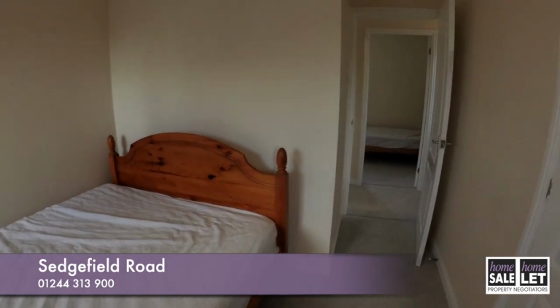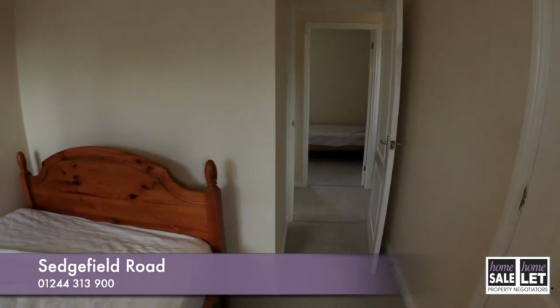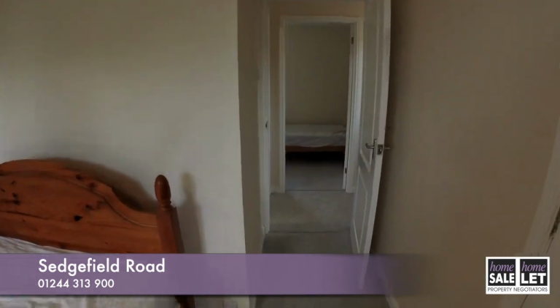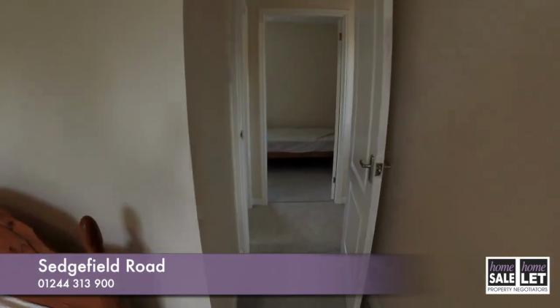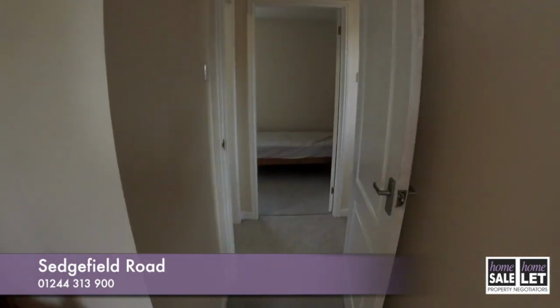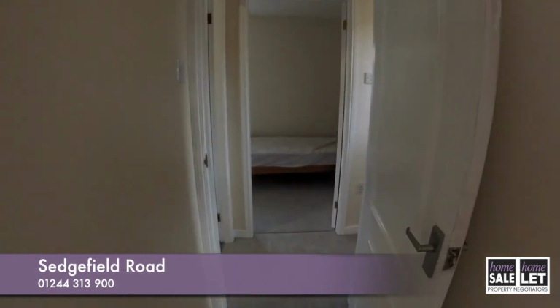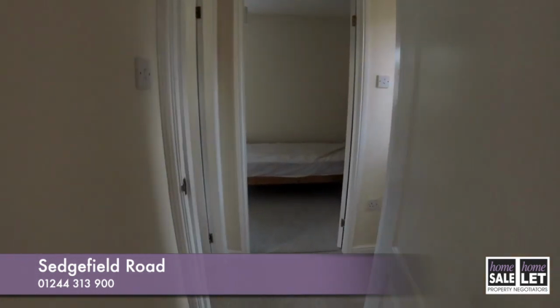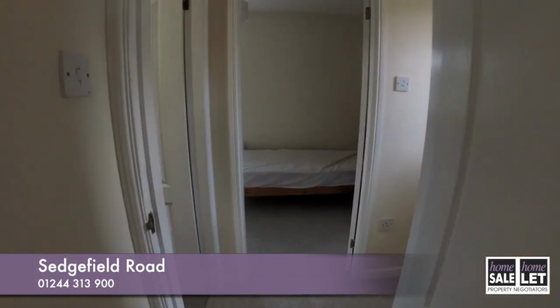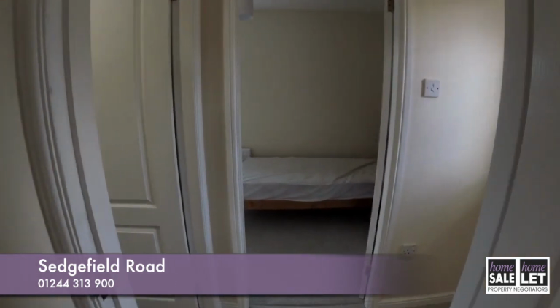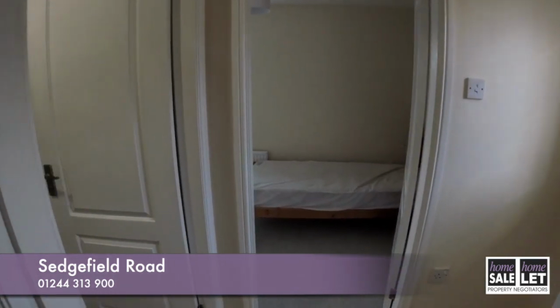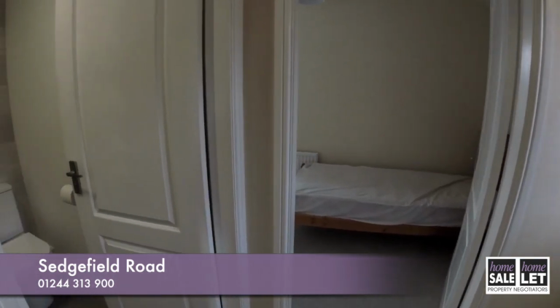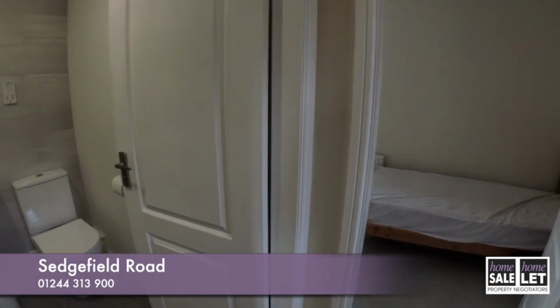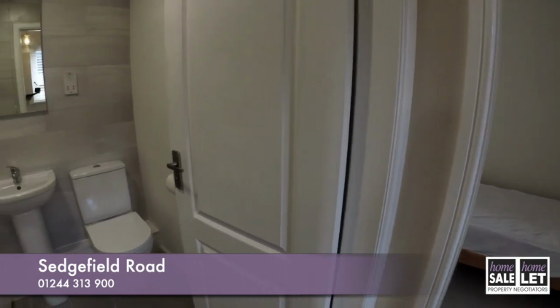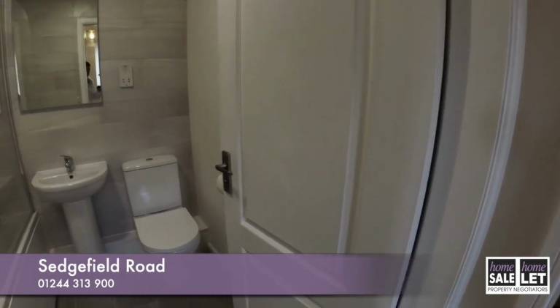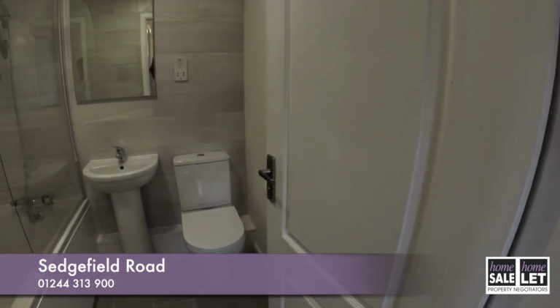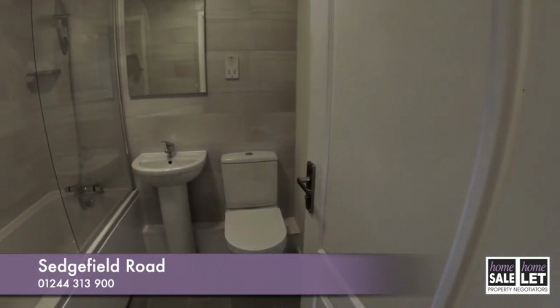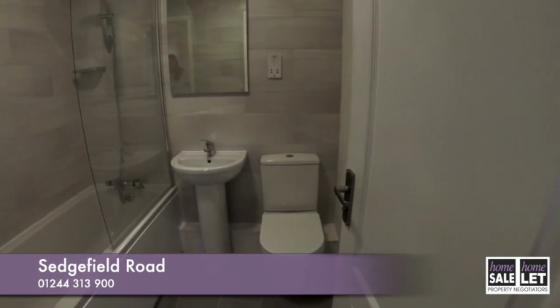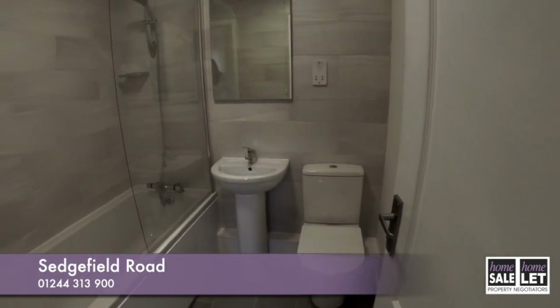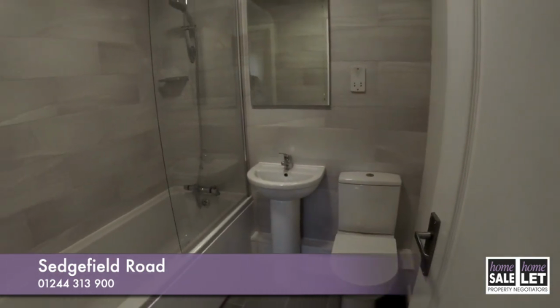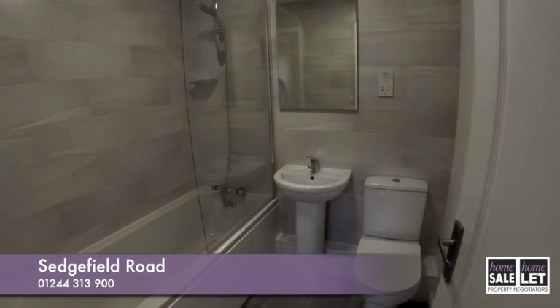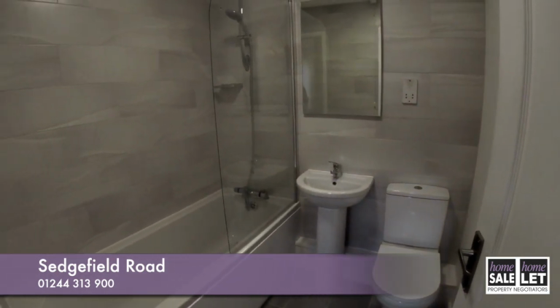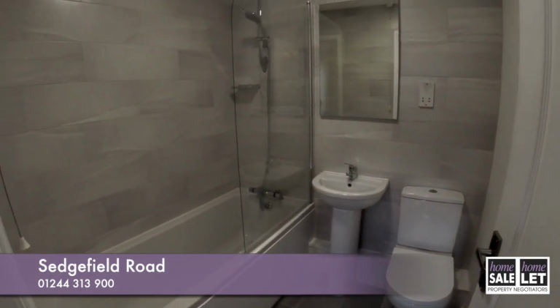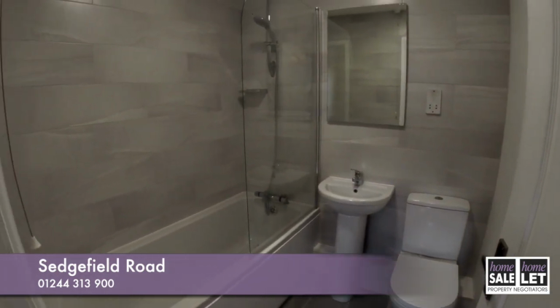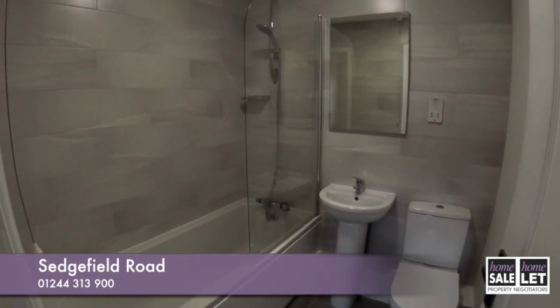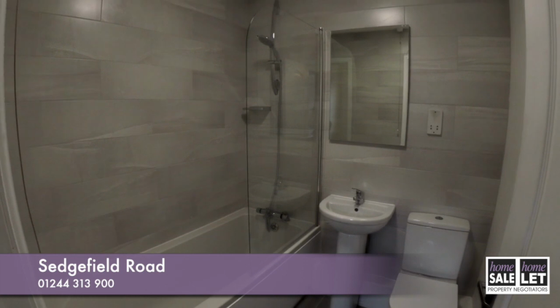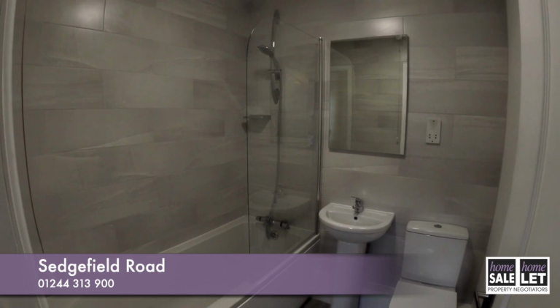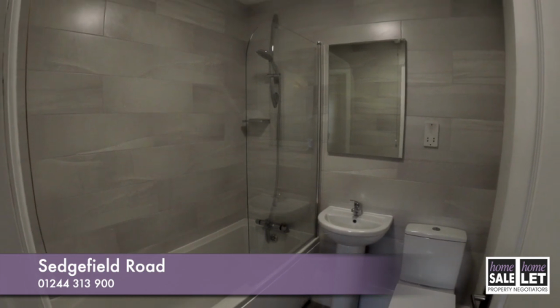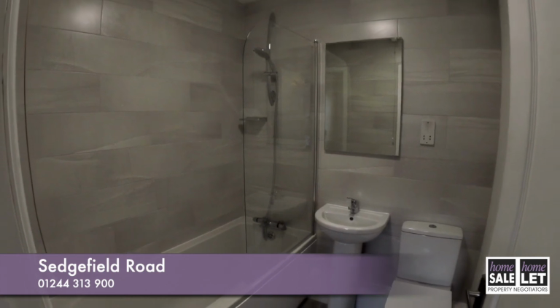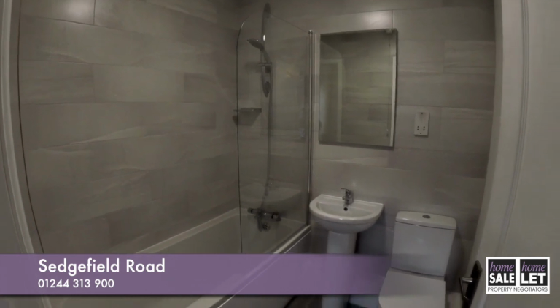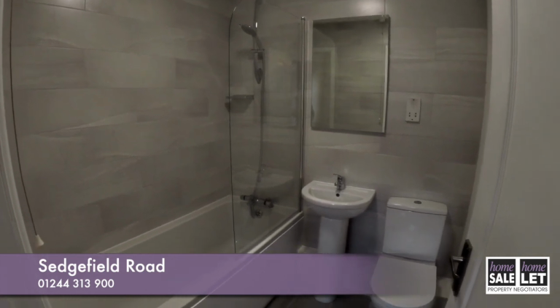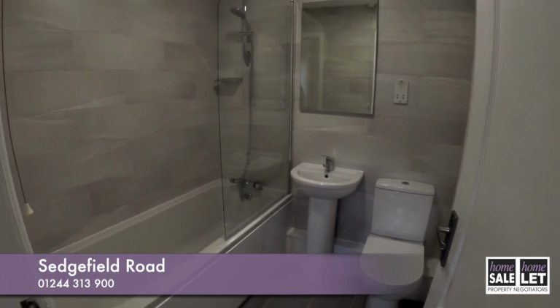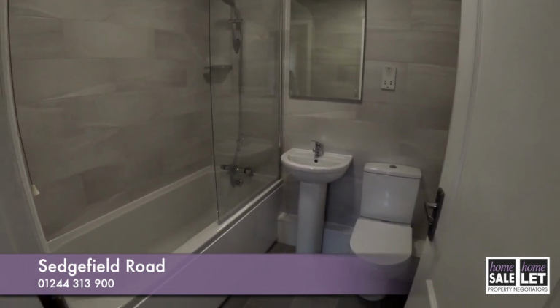The finish to this house is lovely and obviously ready to move into. Here is the bathroom — overhead shower along with bath.